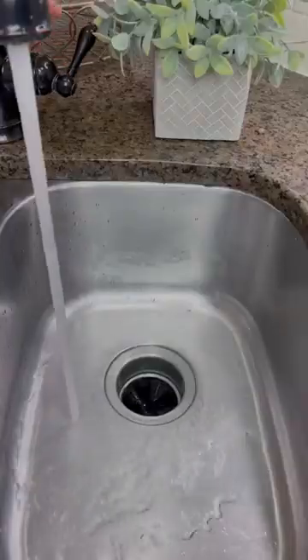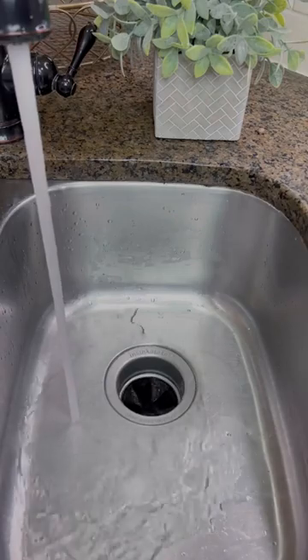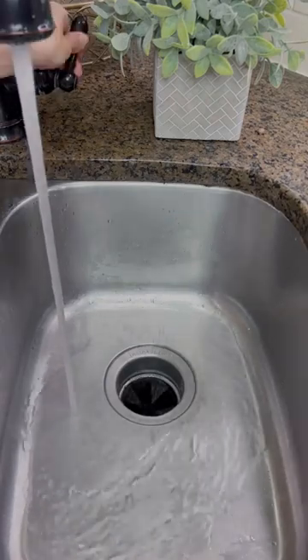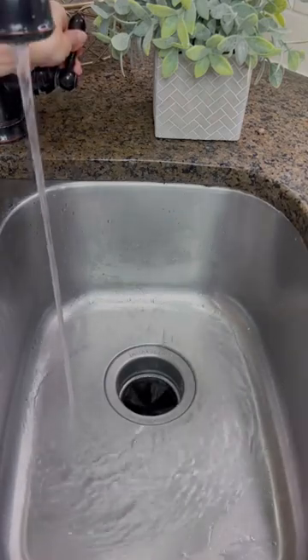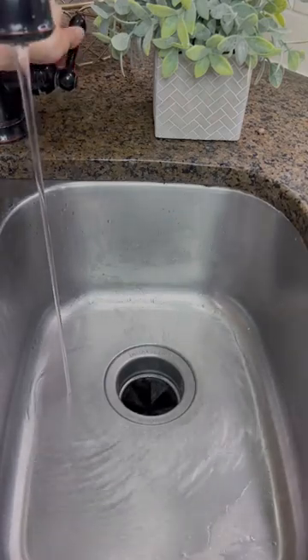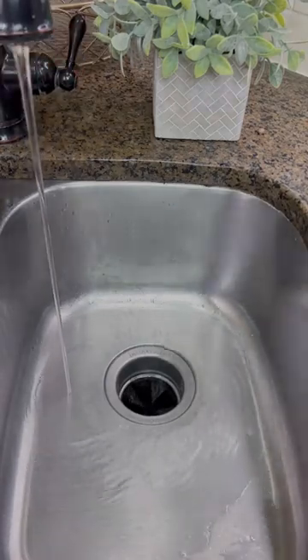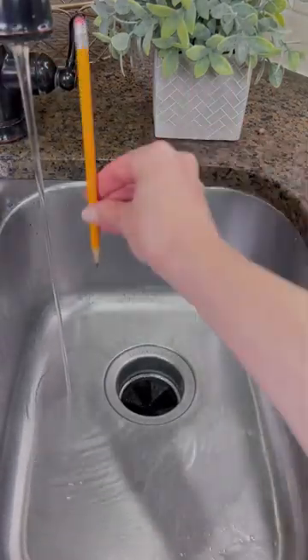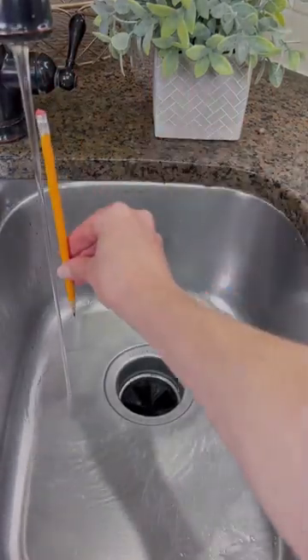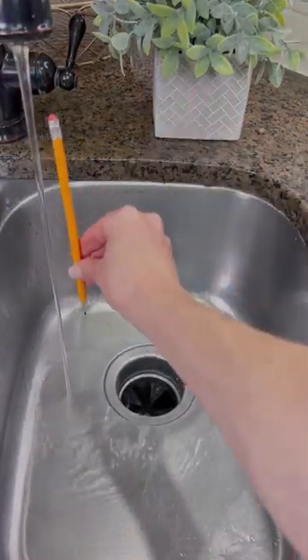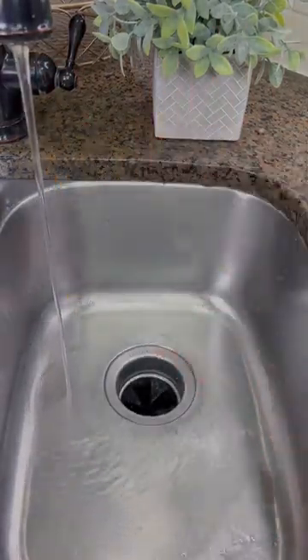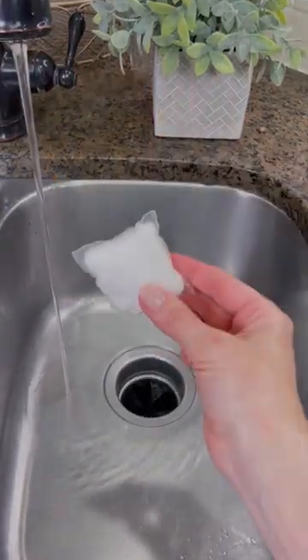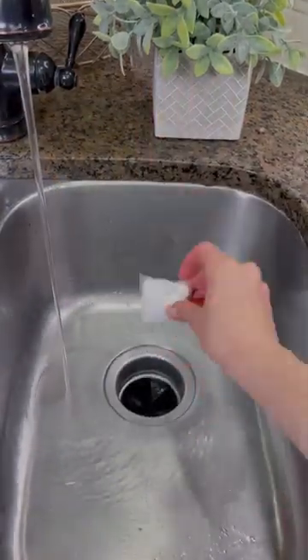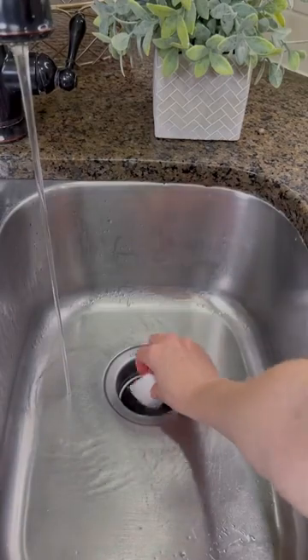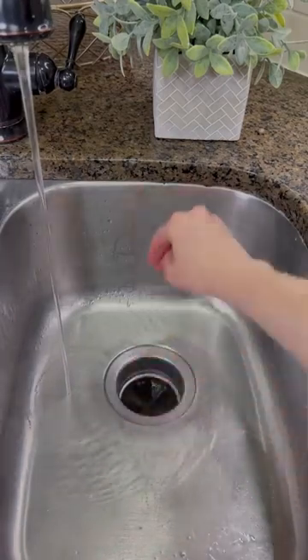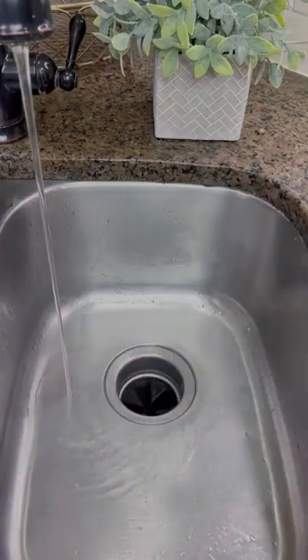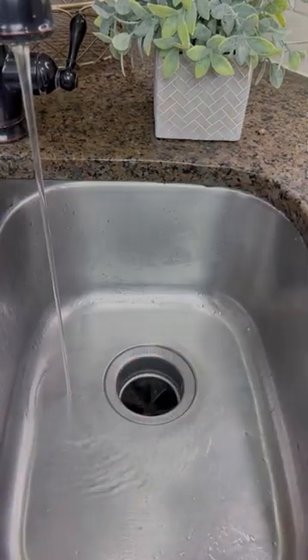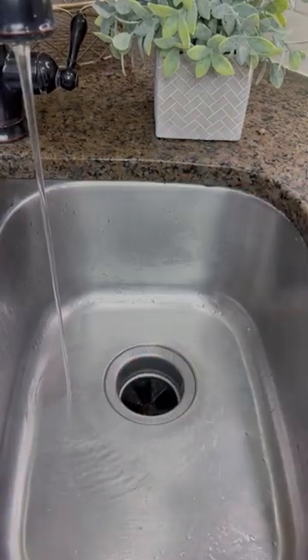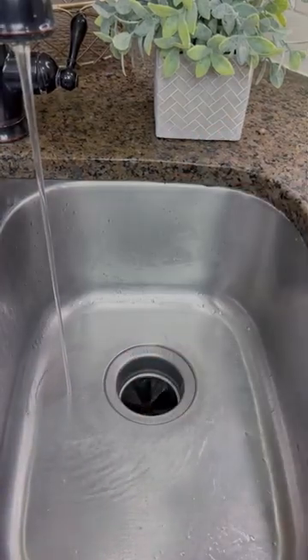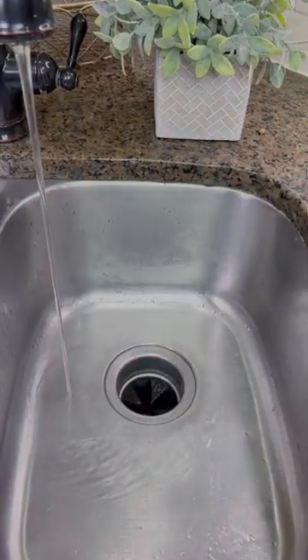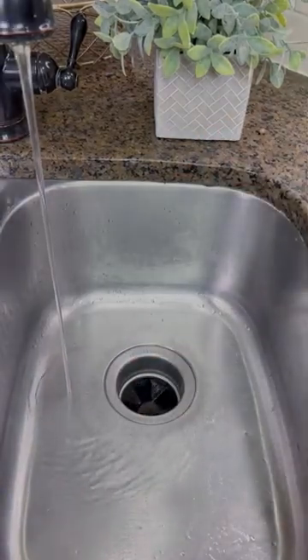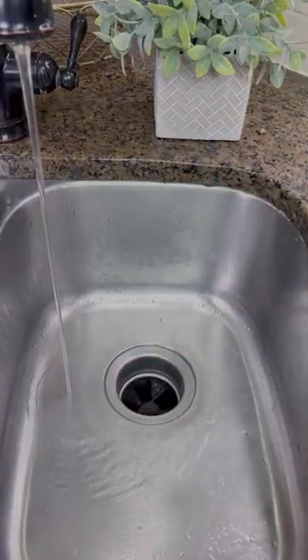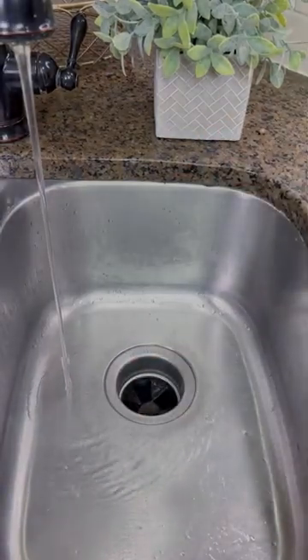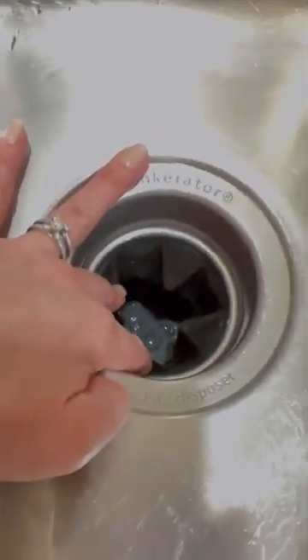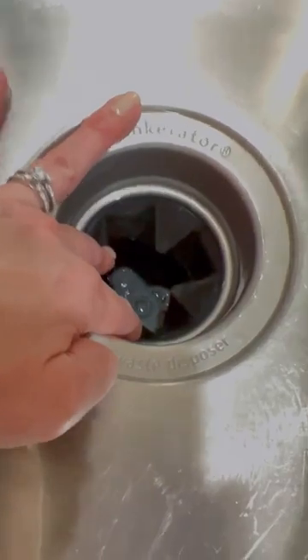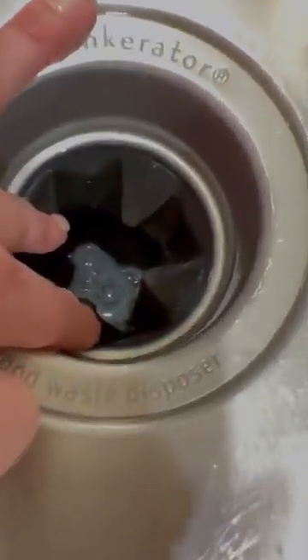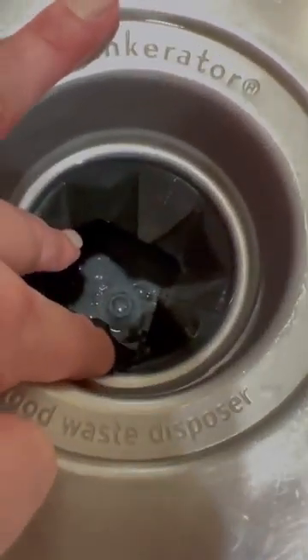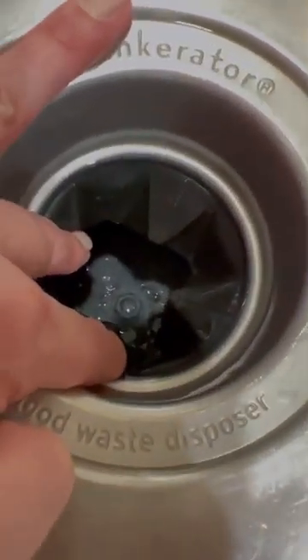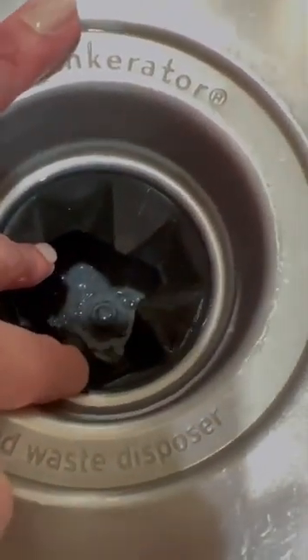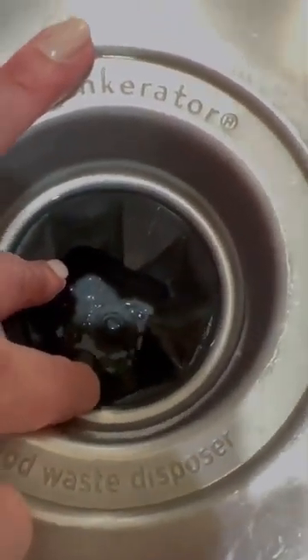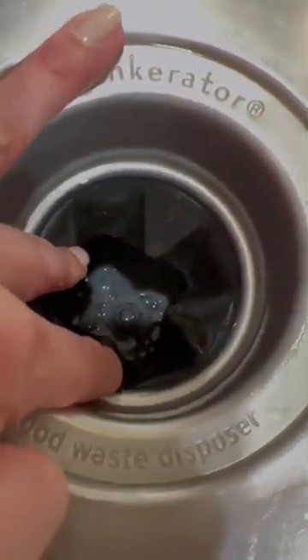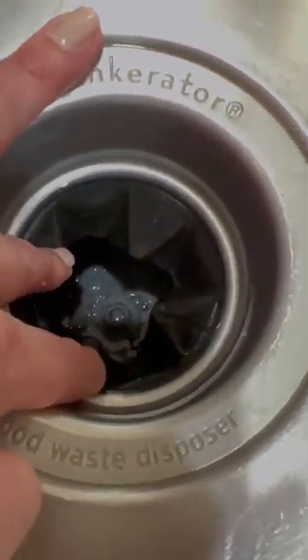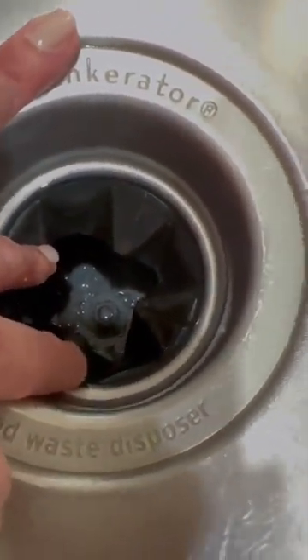Start by running hot tap water for about a minute like this, then reduce to a pencil-sized stream, drop the pod, and run your disposal. These little pods won Good Housekeeping's Best Garbage Disposal Cleaner, and I can see why. Can you see how clean it is down in there? I am shook.